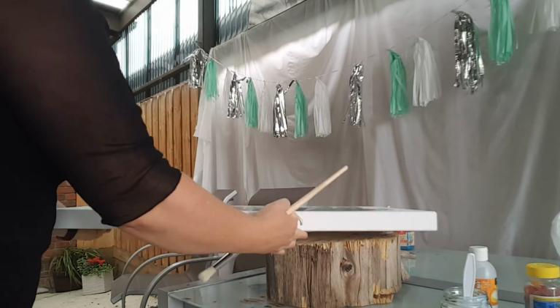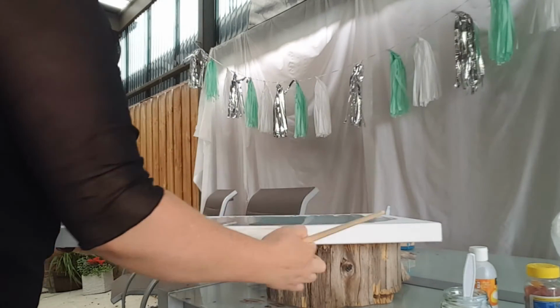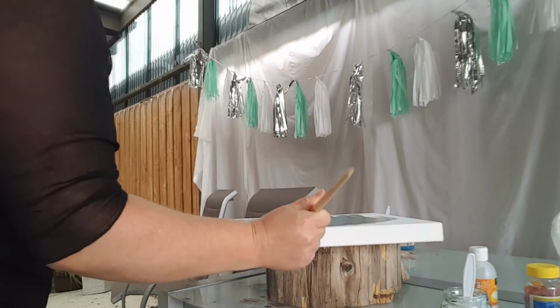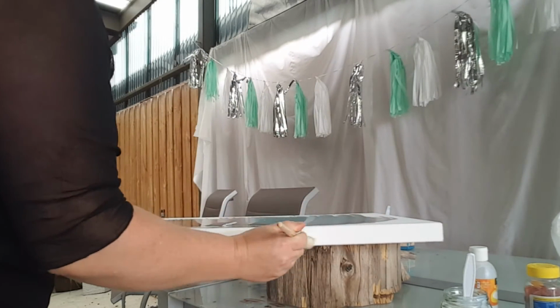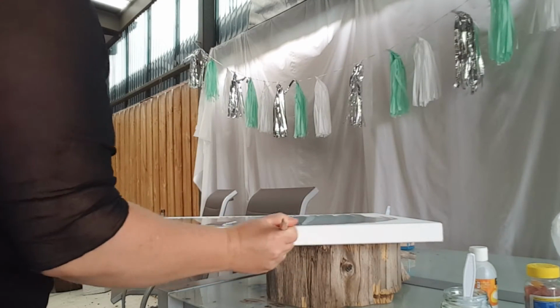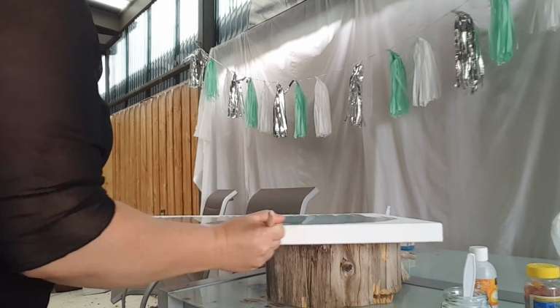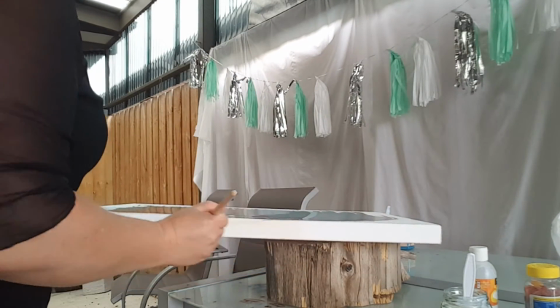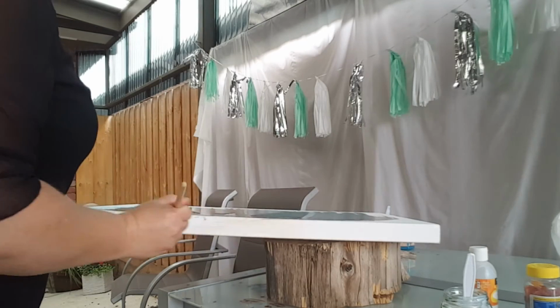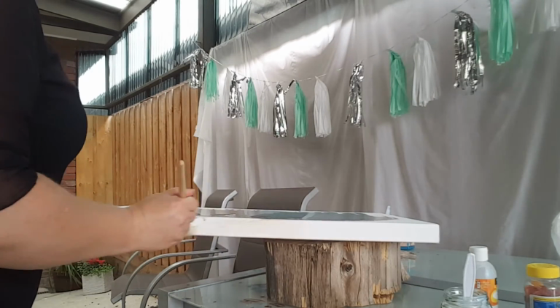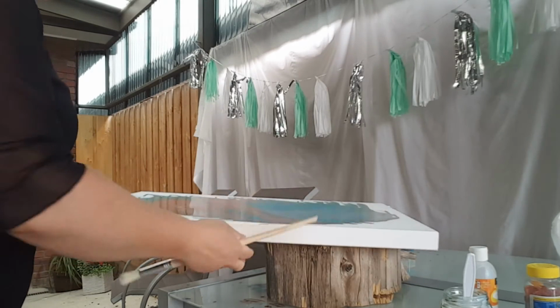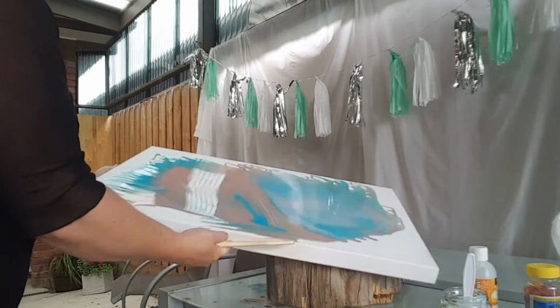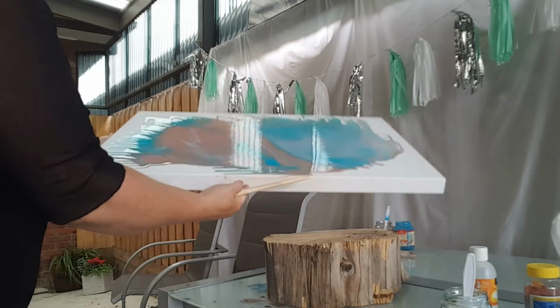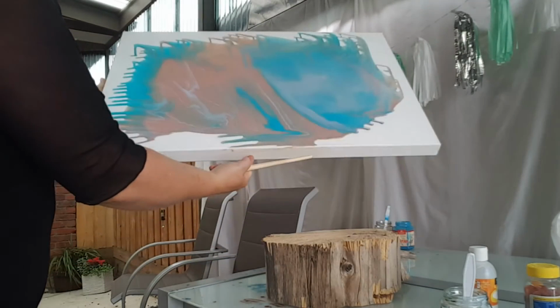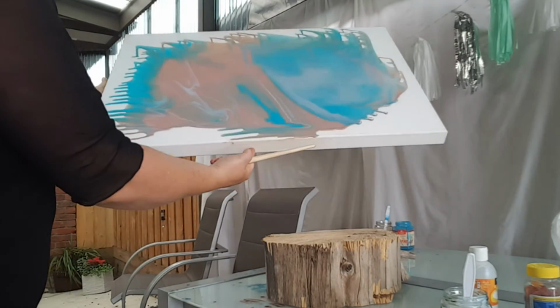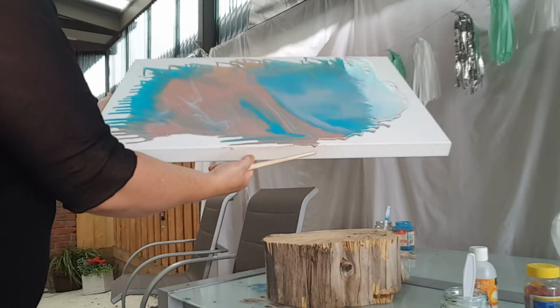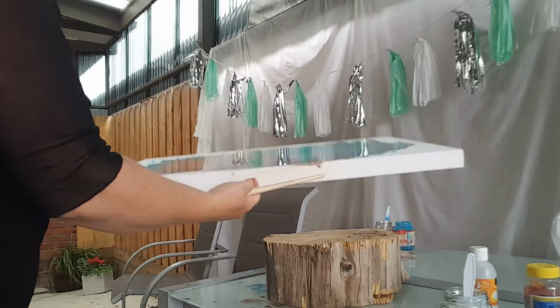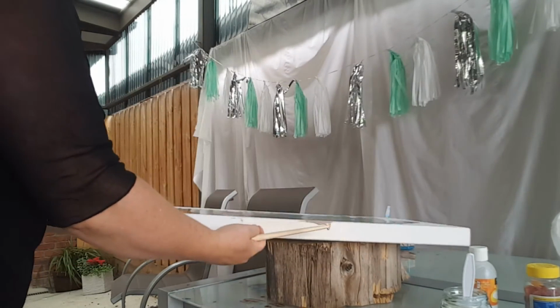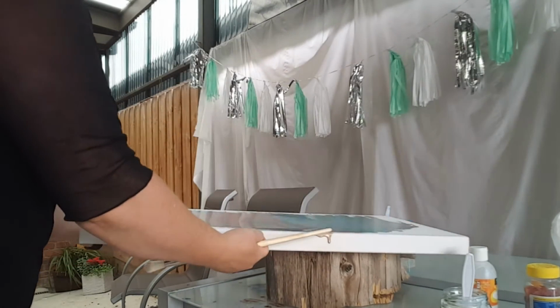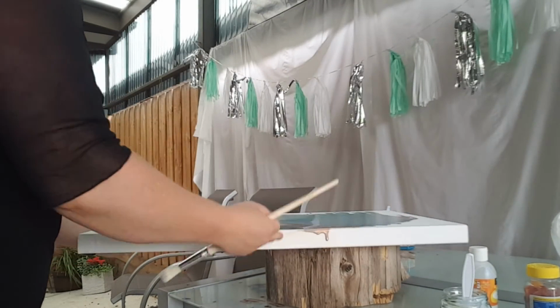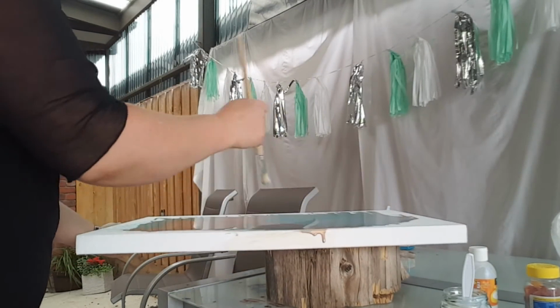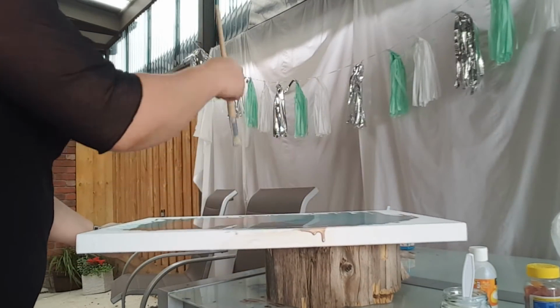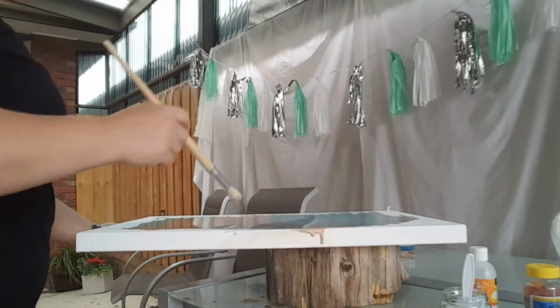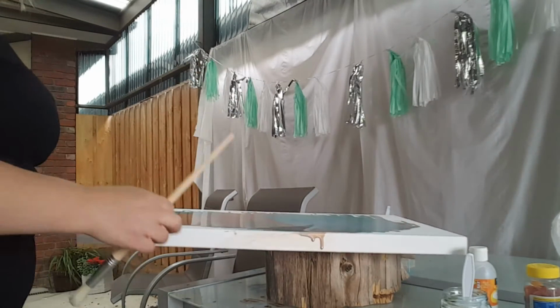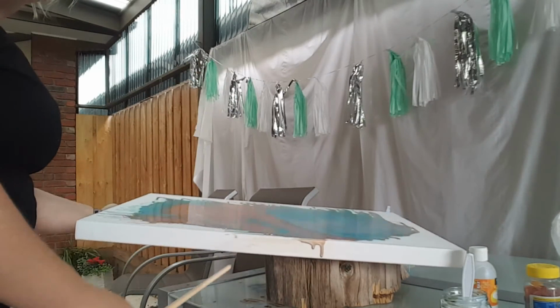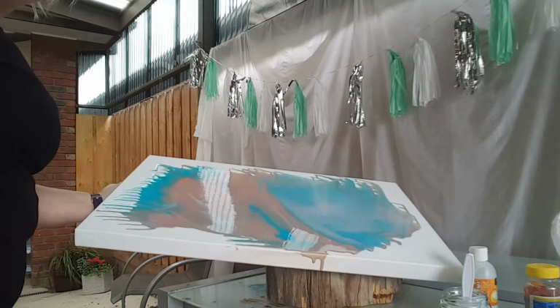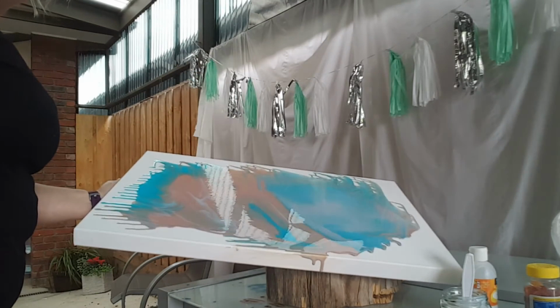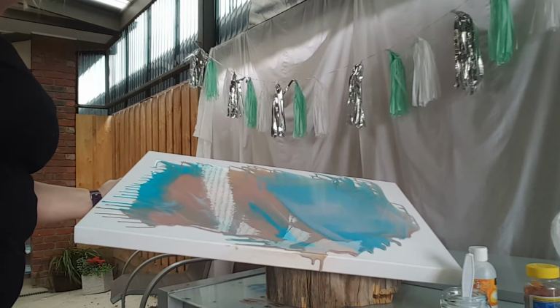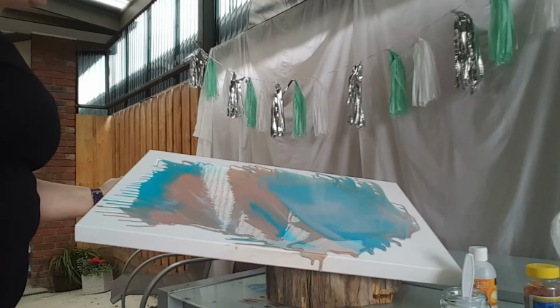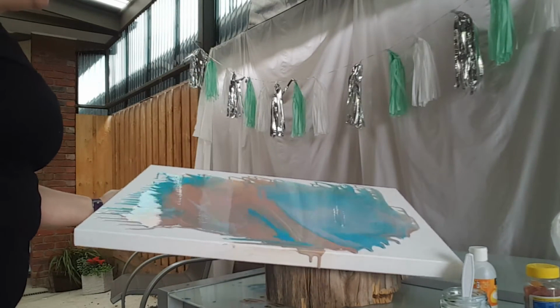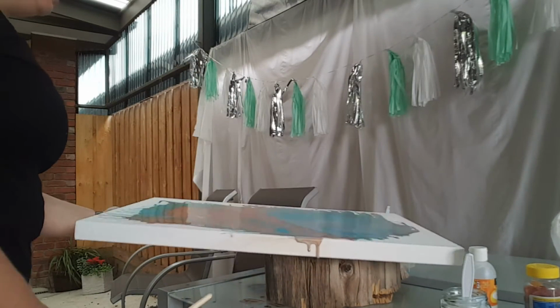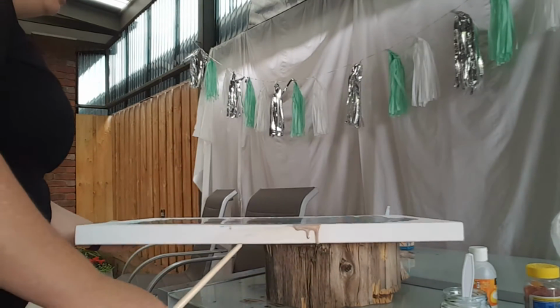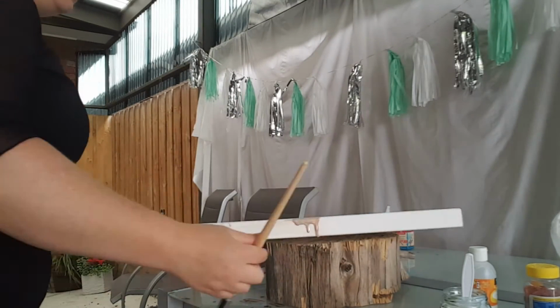Now as I'm doing this I'm just realizing that I've got a lot of pink on one side of that coffee color, and I've got a lot of blue on the other. So what I'm going to do now is balance that out.